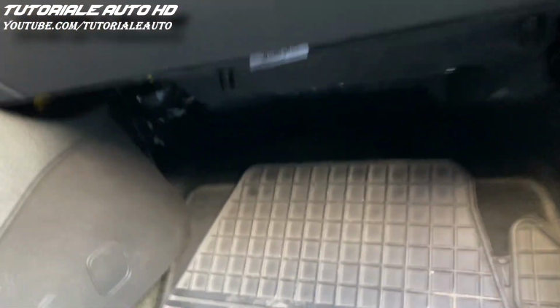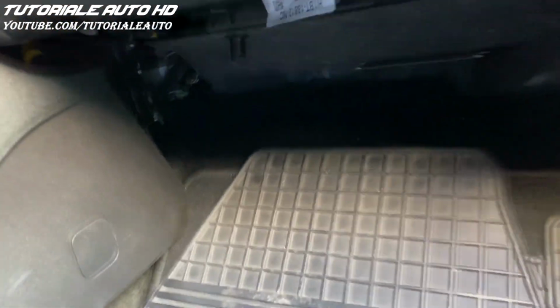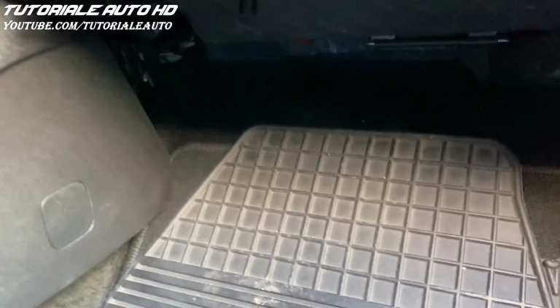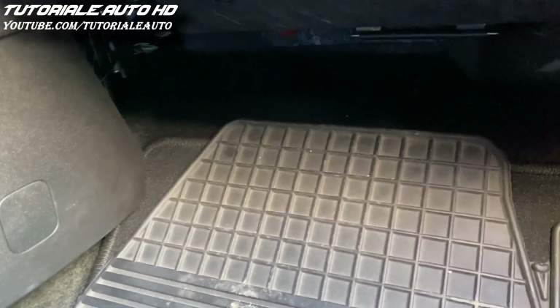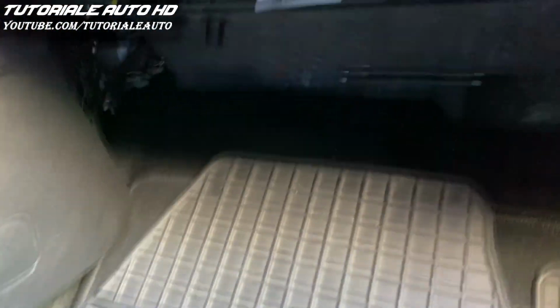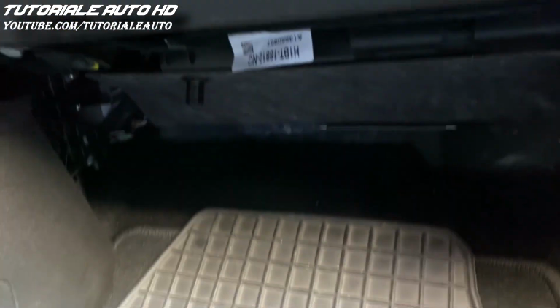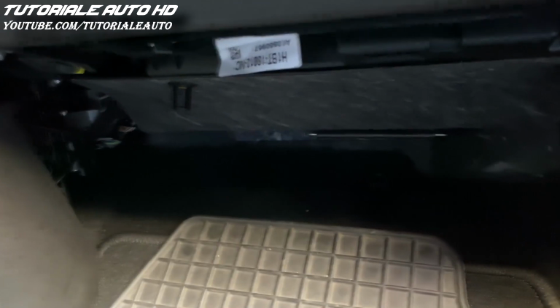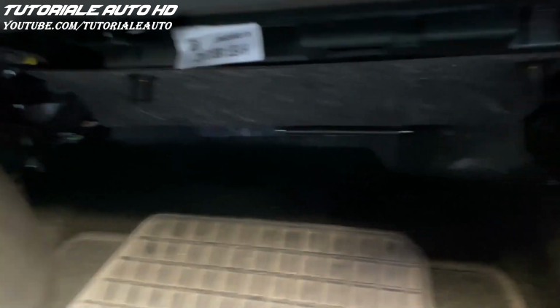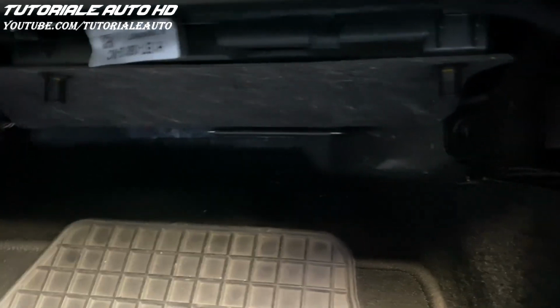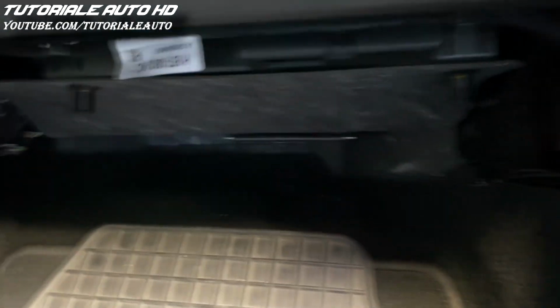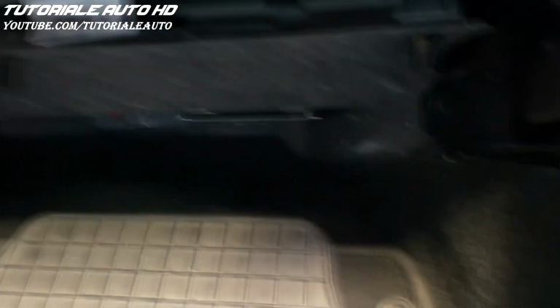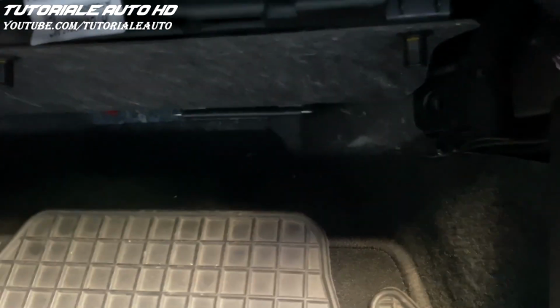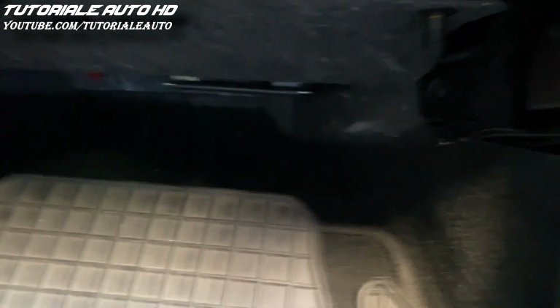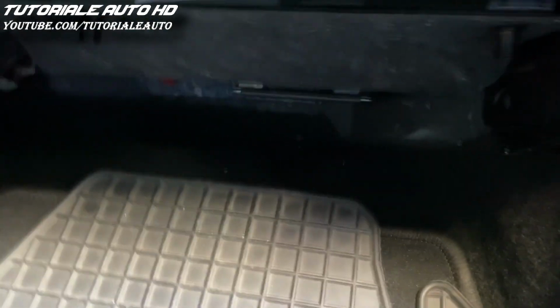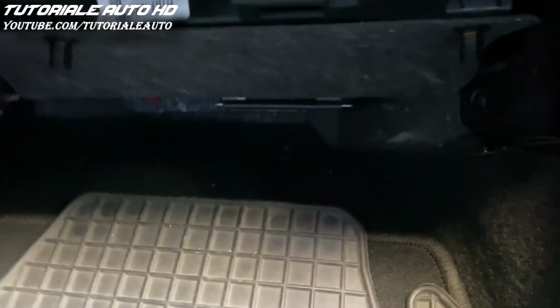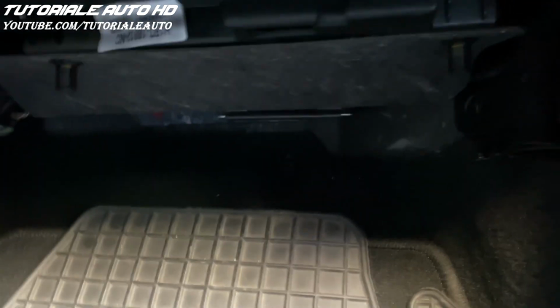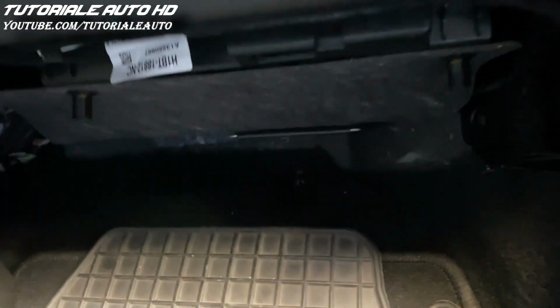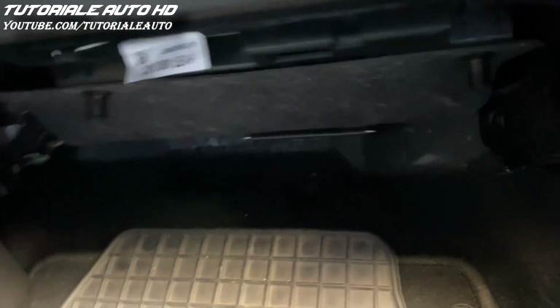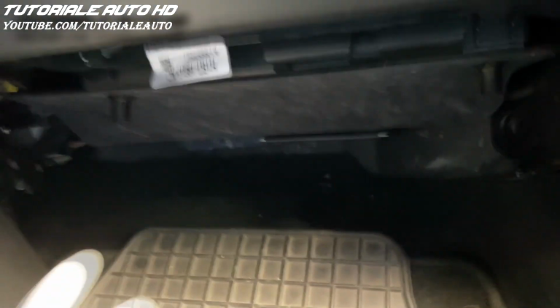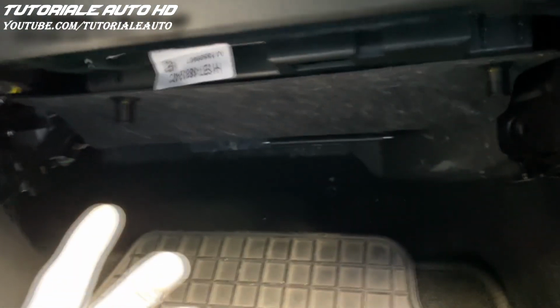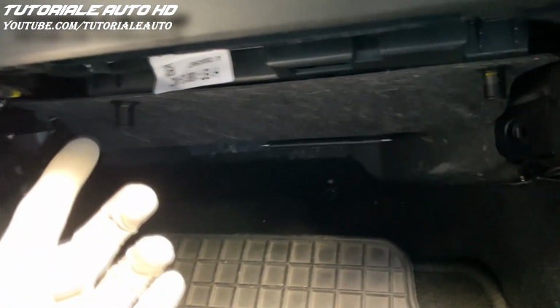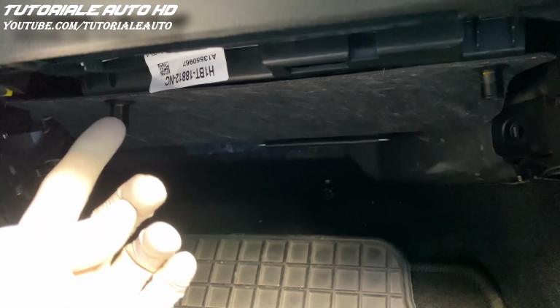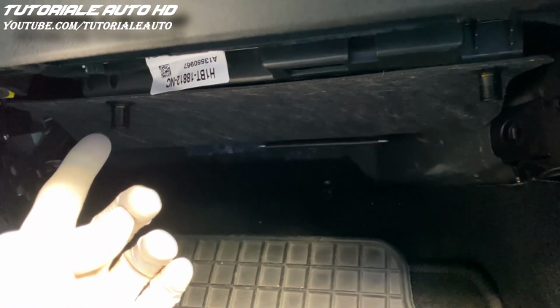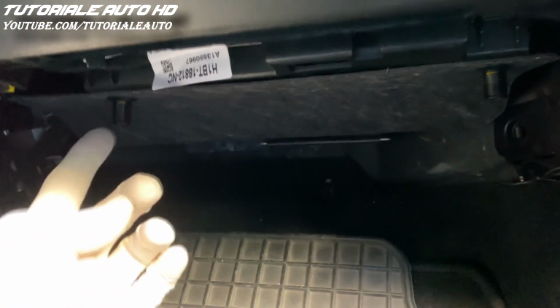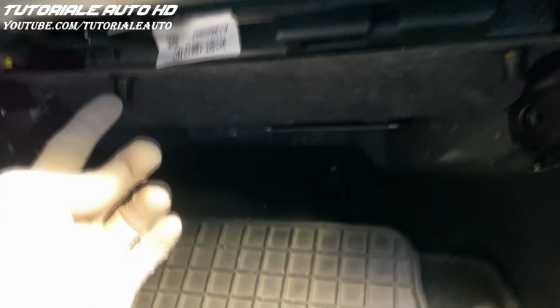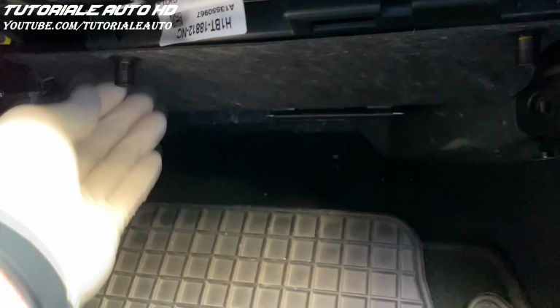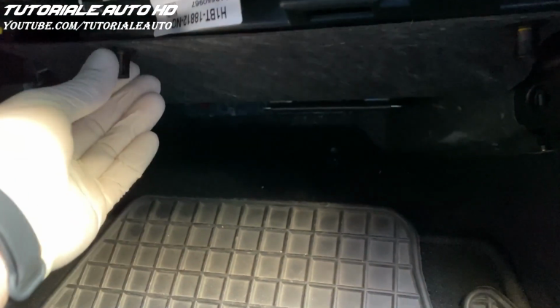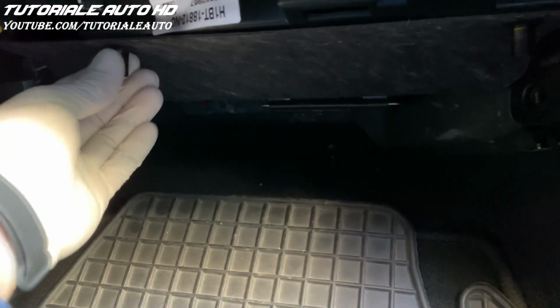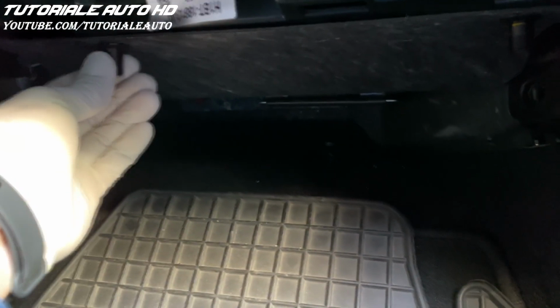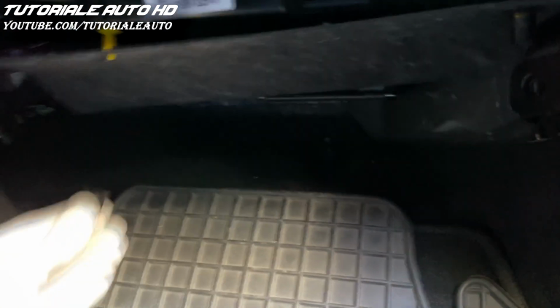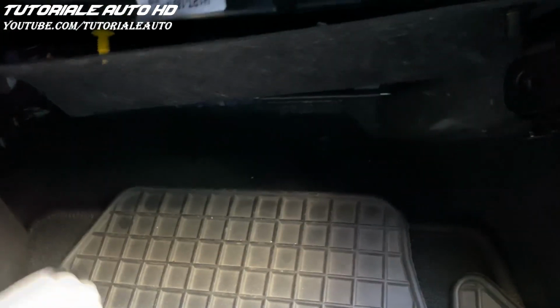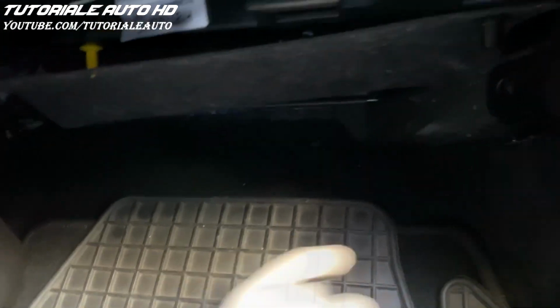First of all, you must remove this protection in order to lower the glove box. Pull these two clips and remove the protection.